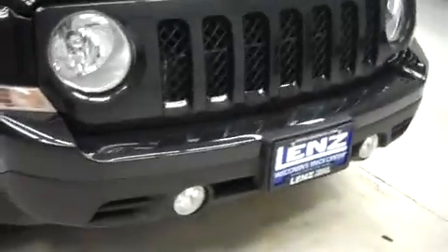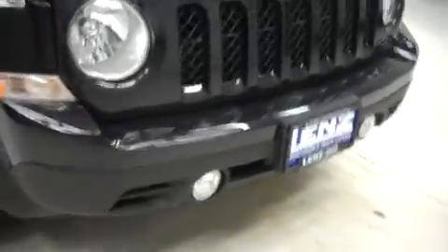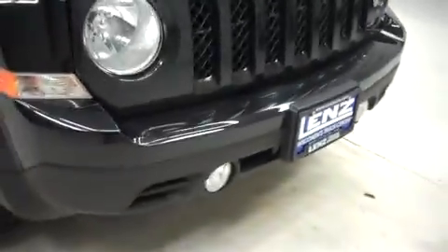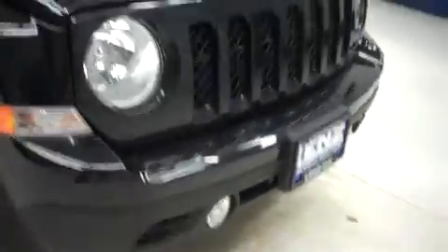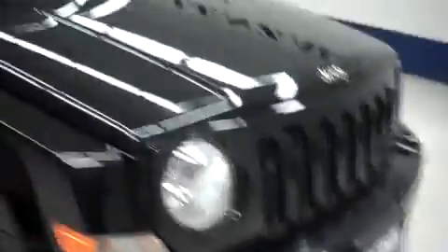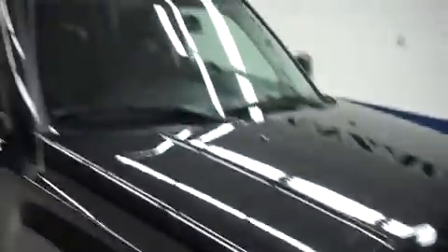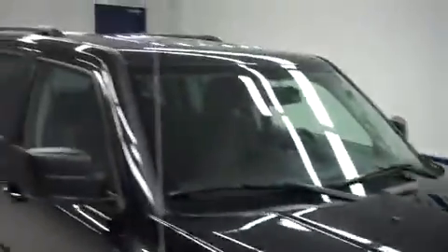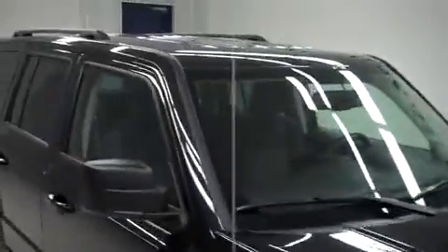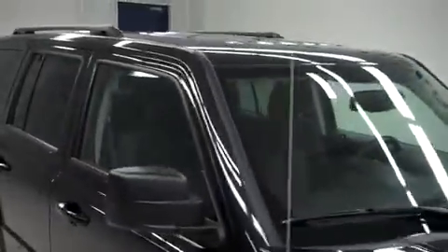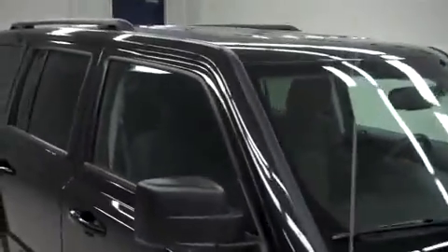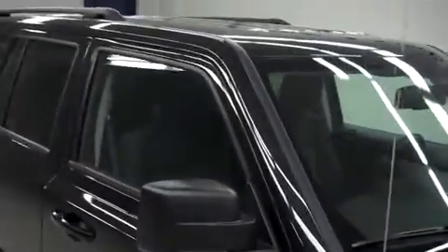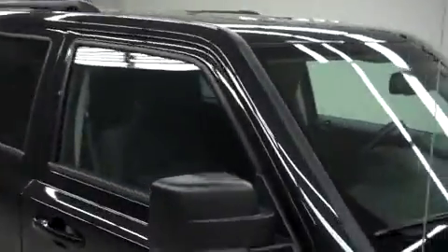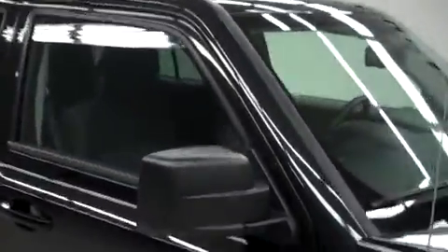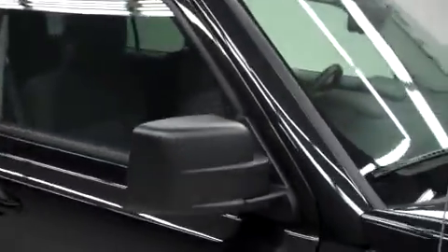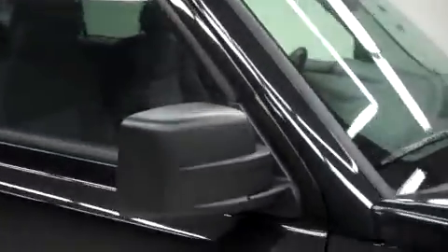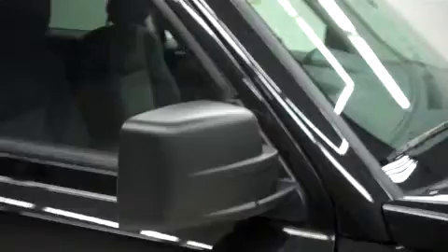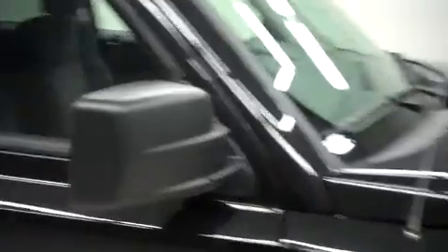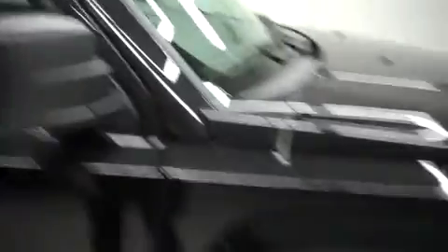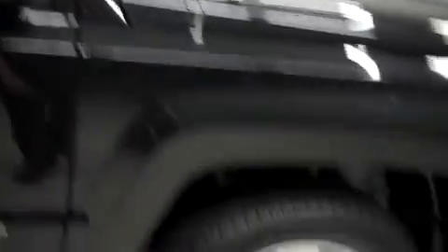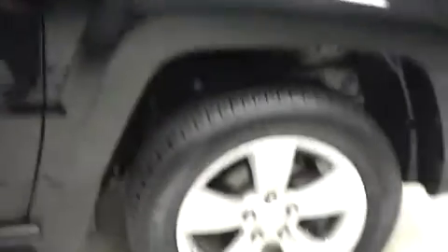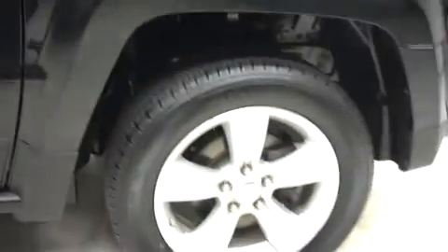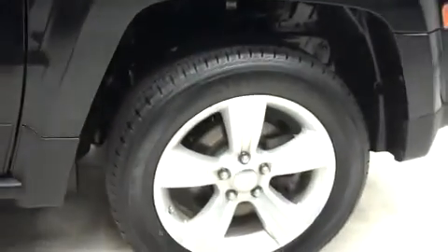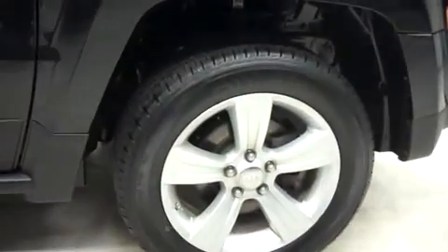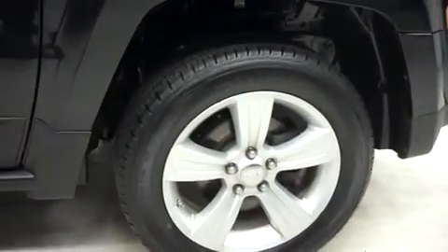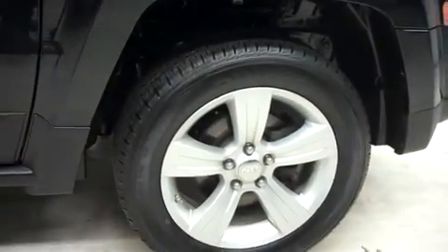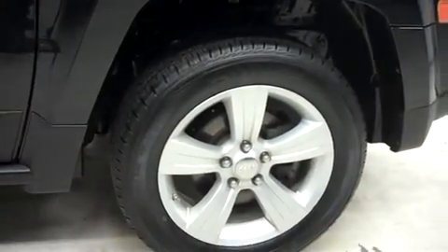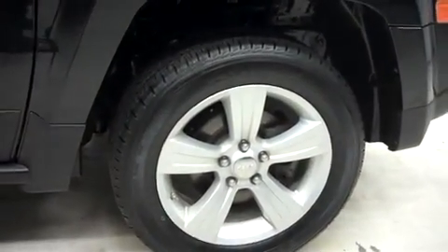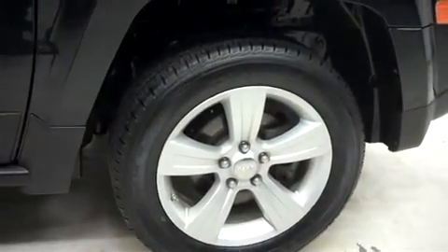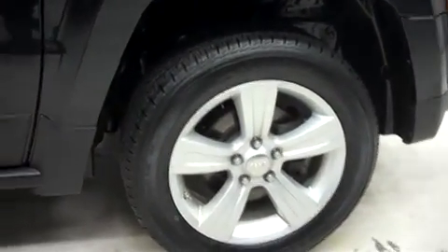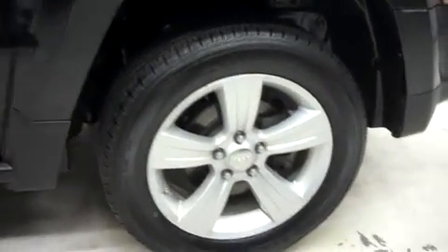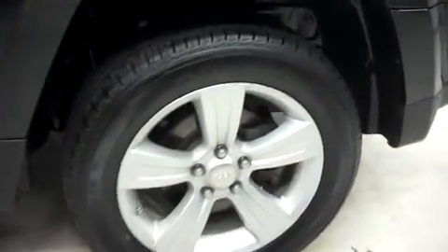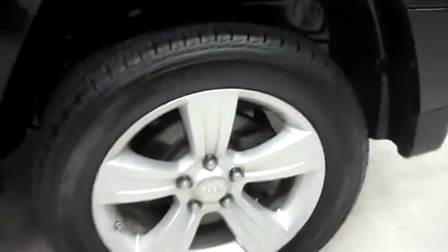This Jeep has factory fog lights, a roof rack, and power heated mirrors. It's with the factory alloy wheels riding on new Firestone Affinity tires.